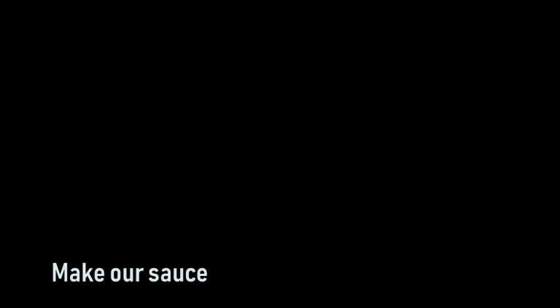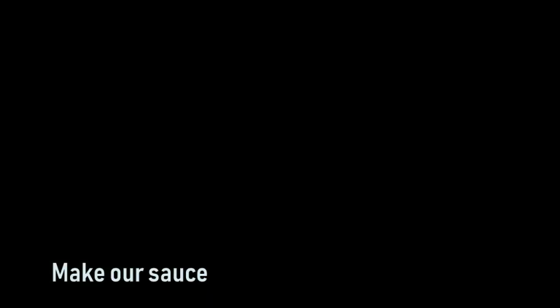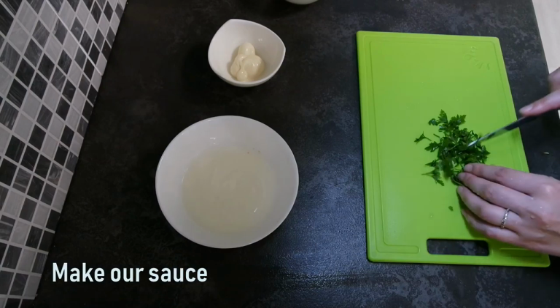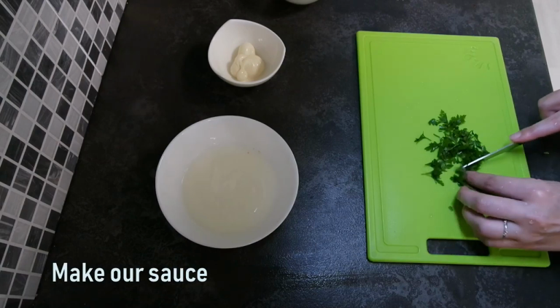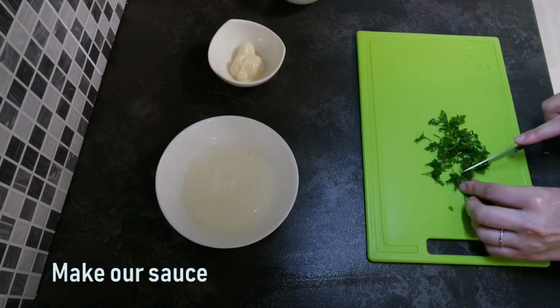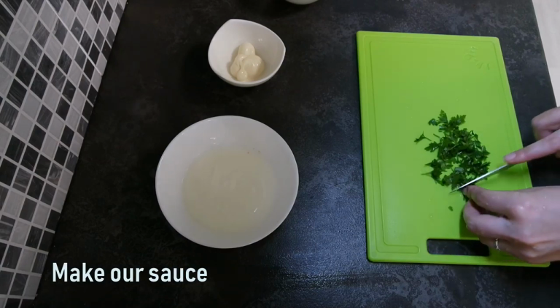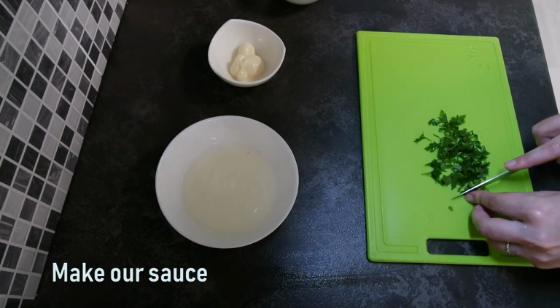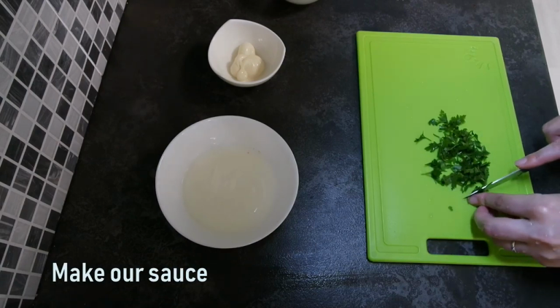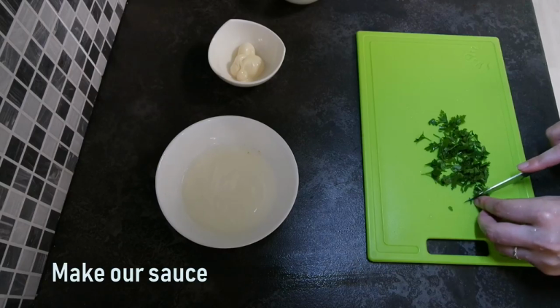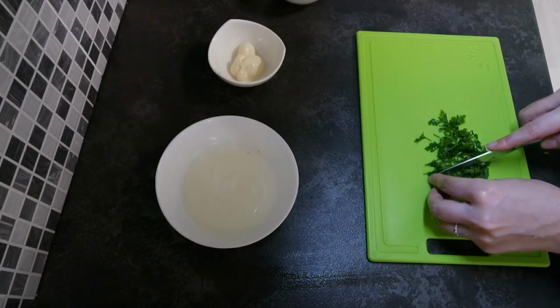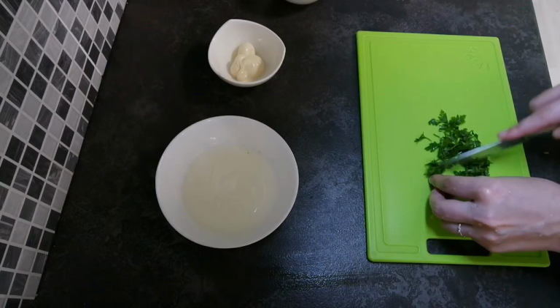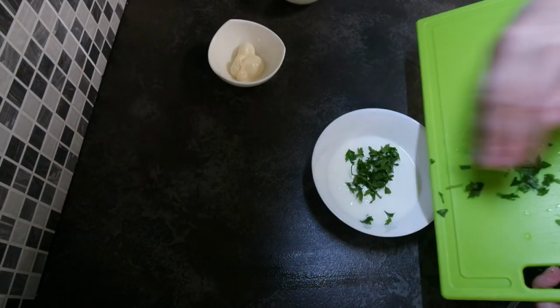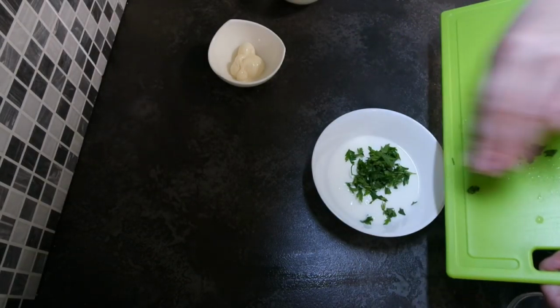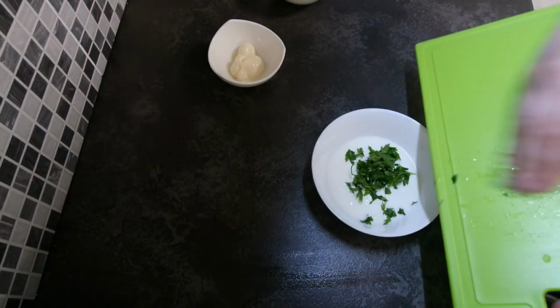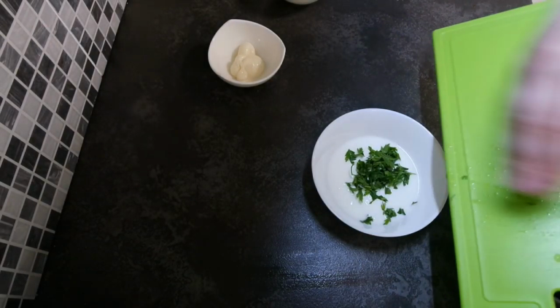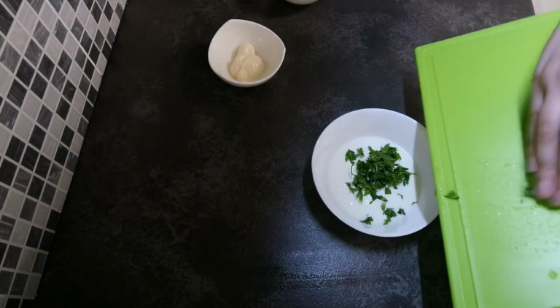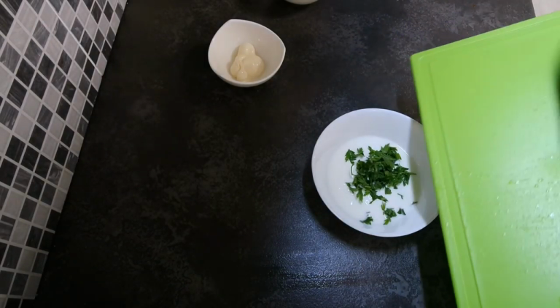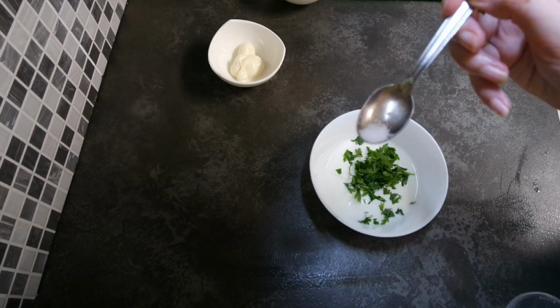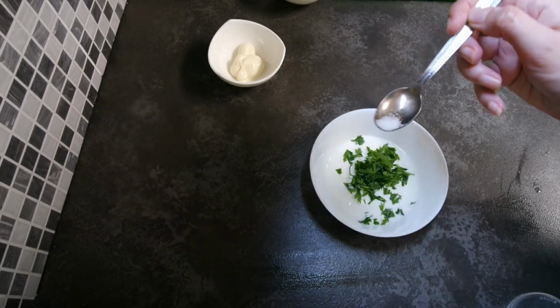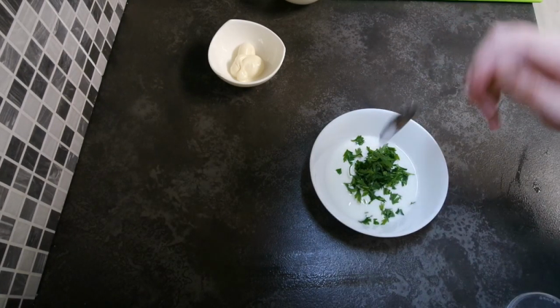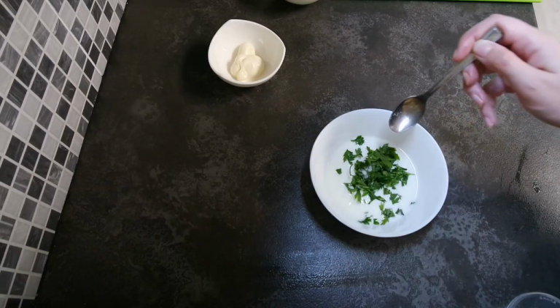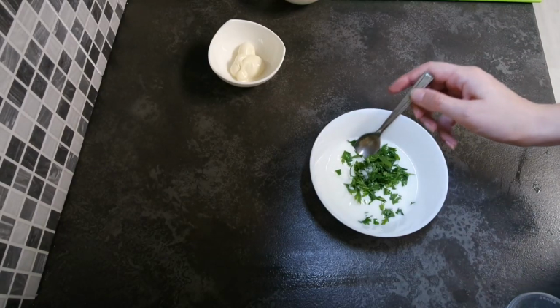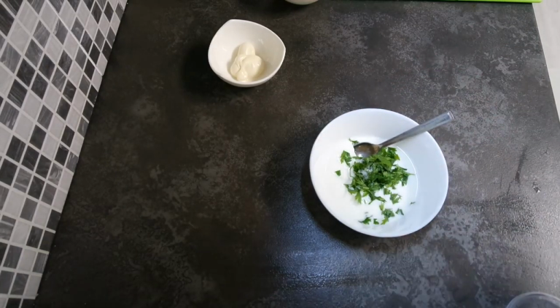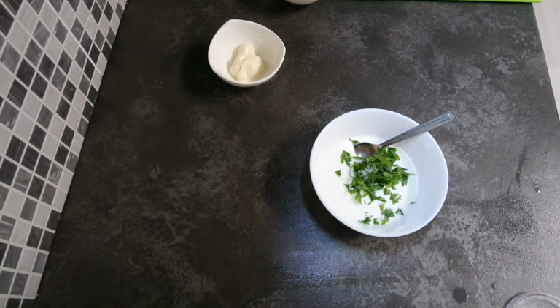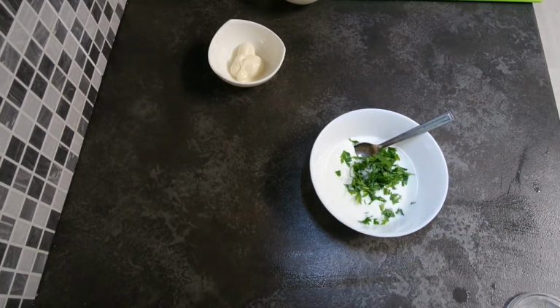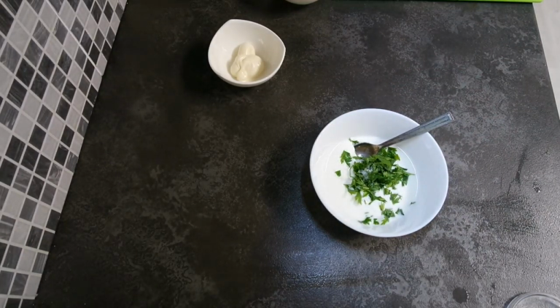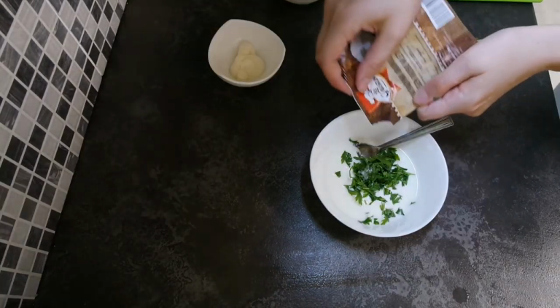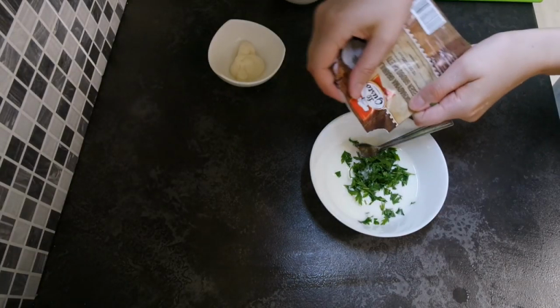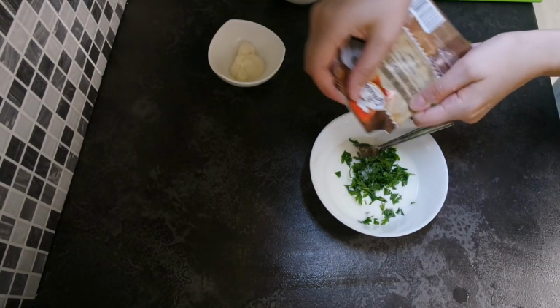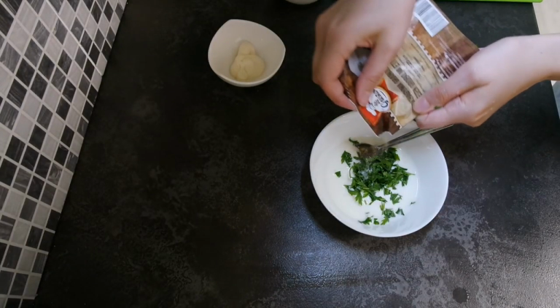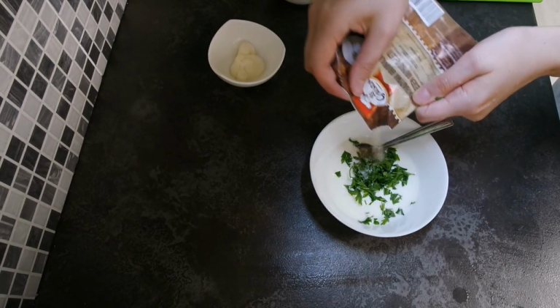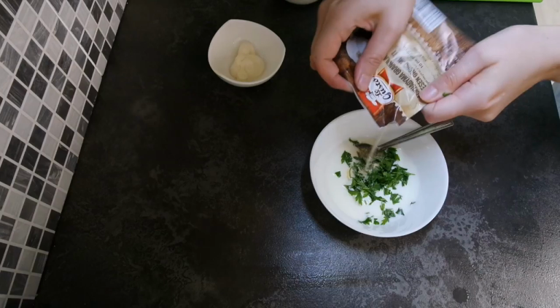Making our sauce. Chop parsley. Mix natural yogurt, mayonnaise, garlic, salt and parsley all together.